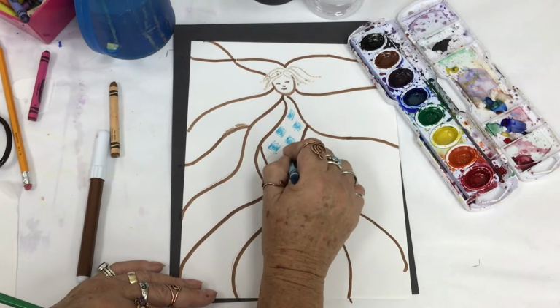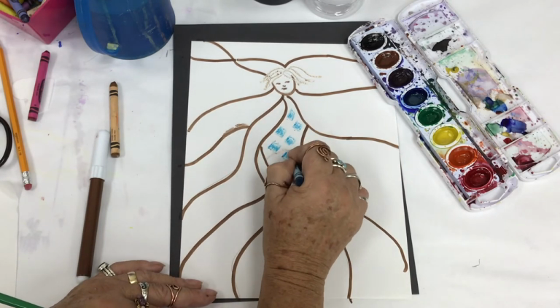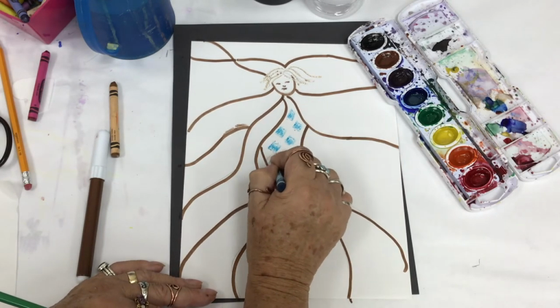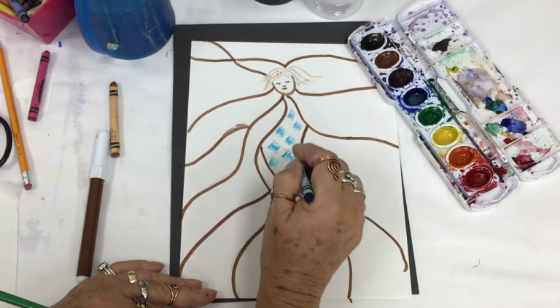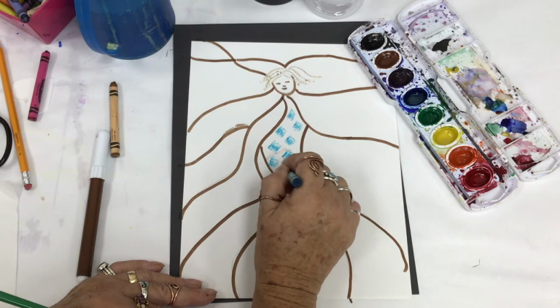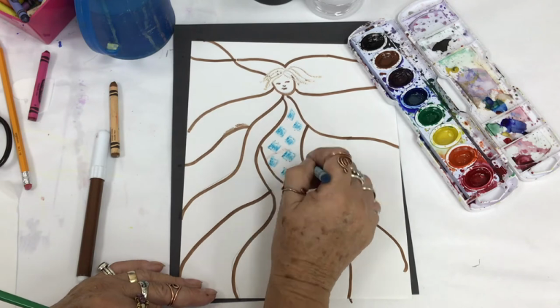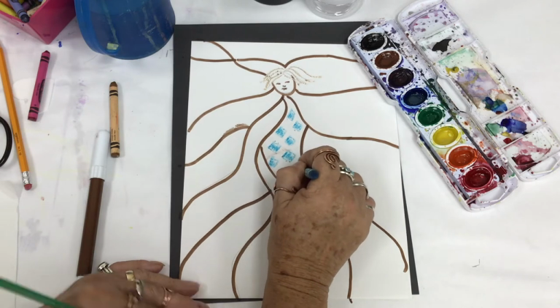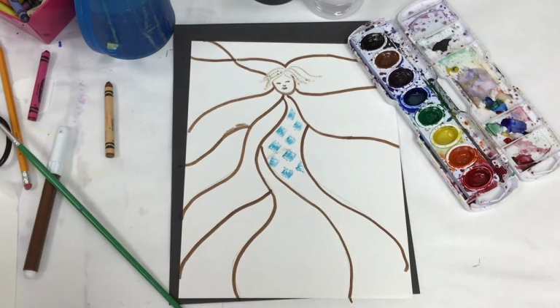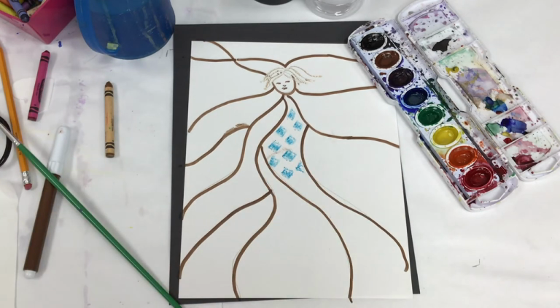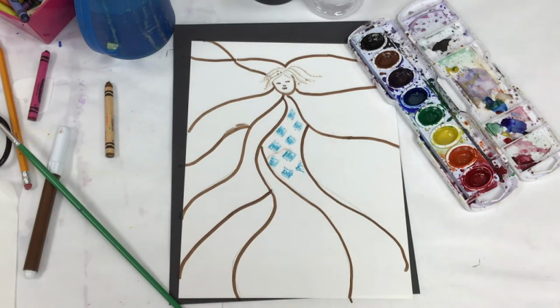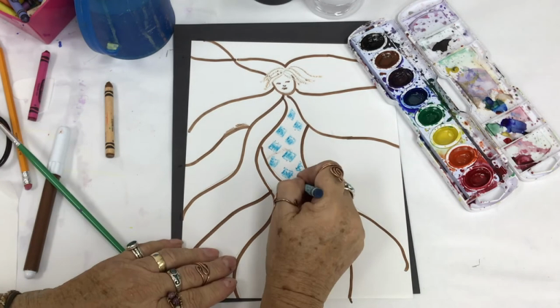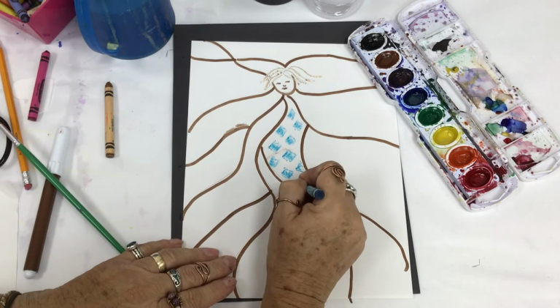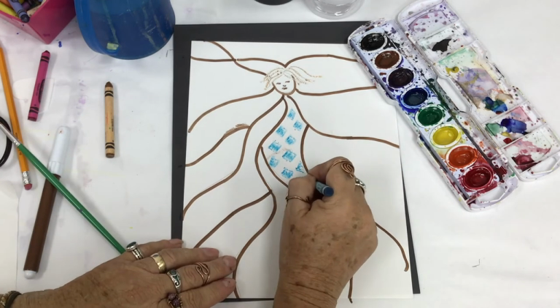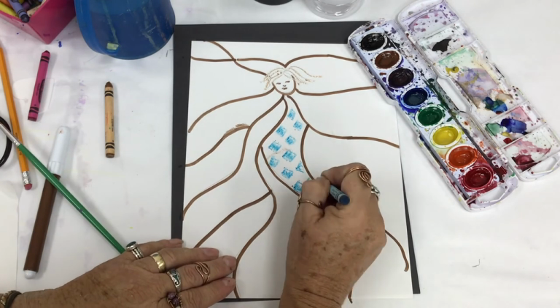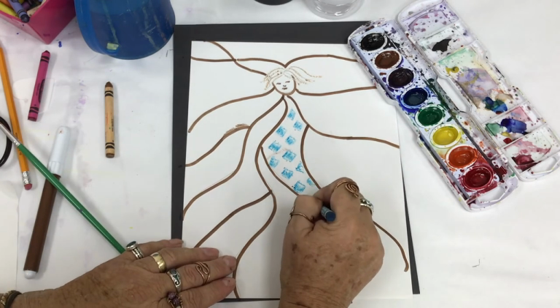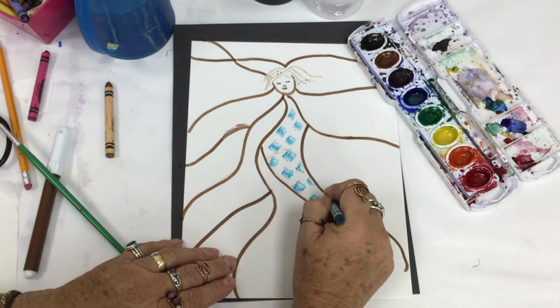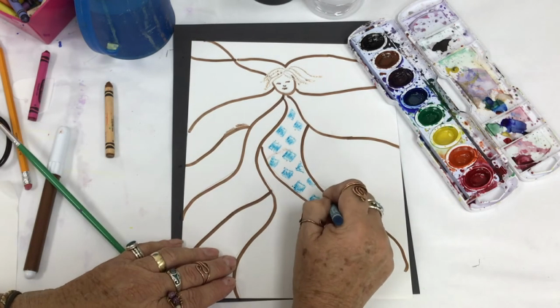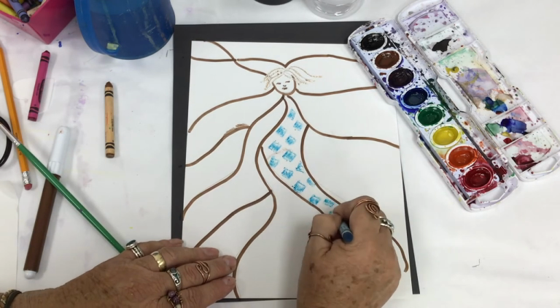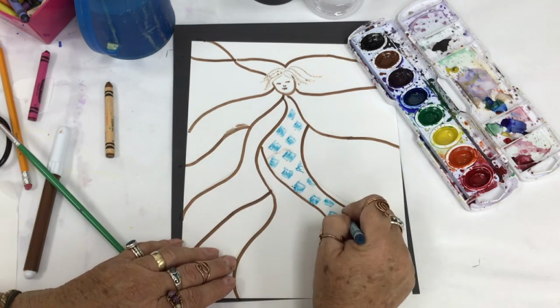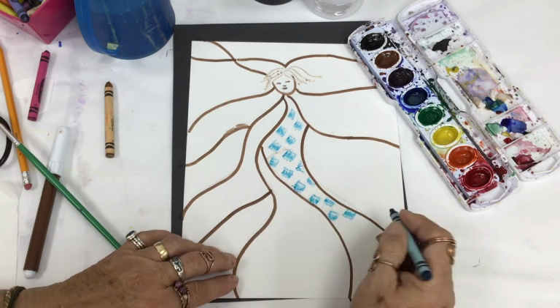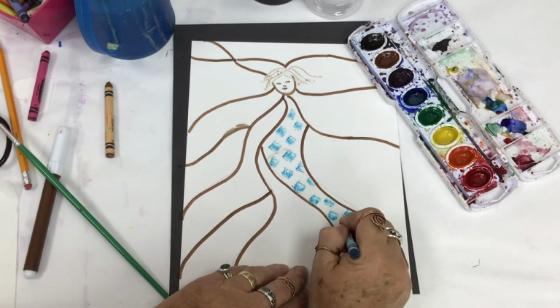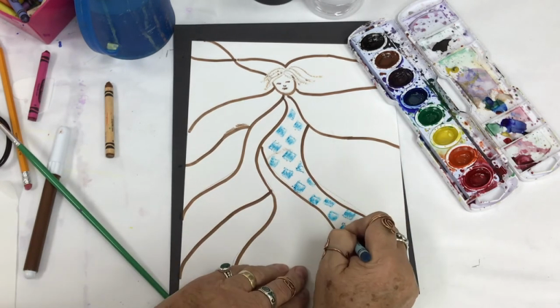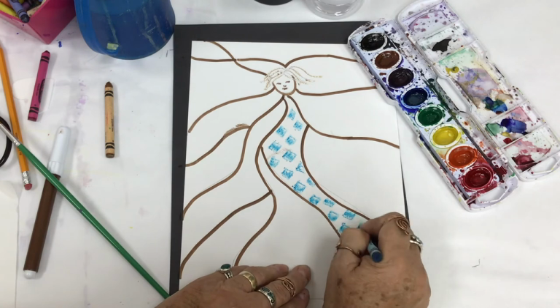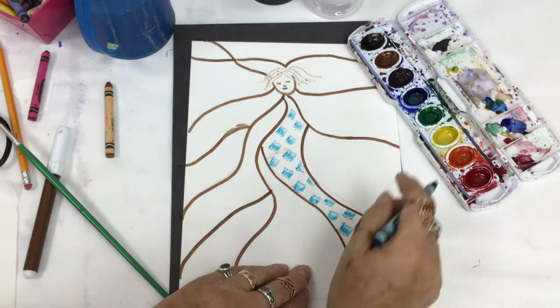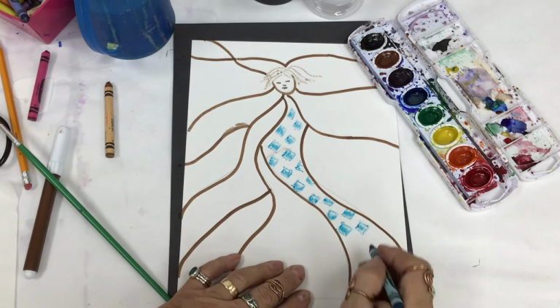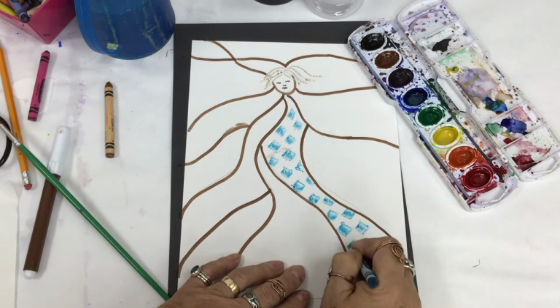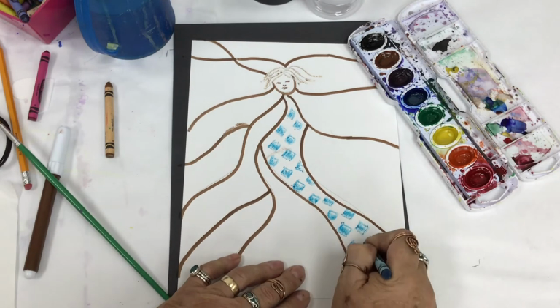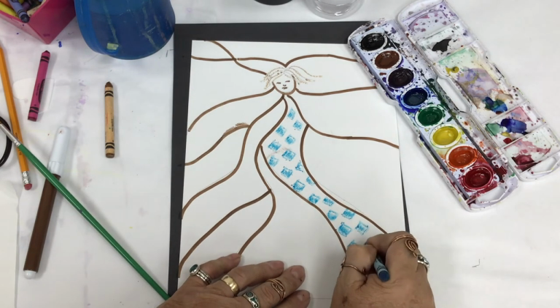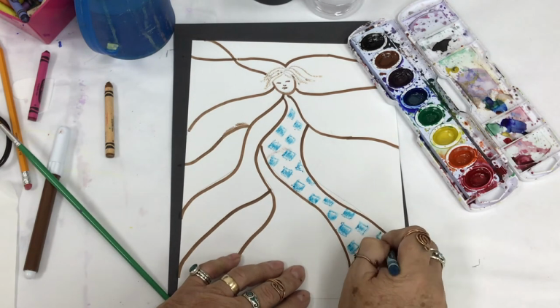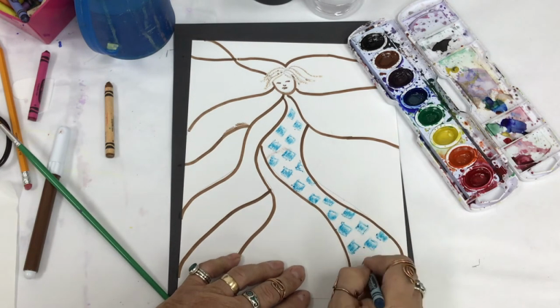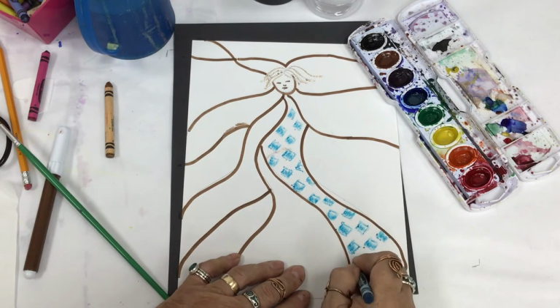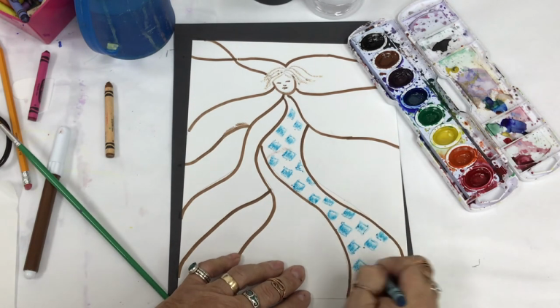You can do diamonds, hatch marks, circles — it's really up to you. Use a variety of colors and a variety of patterns.